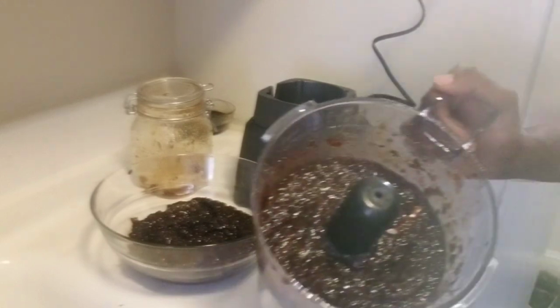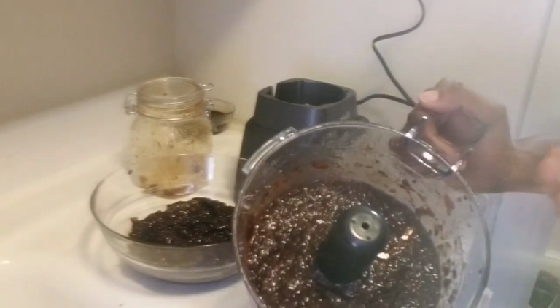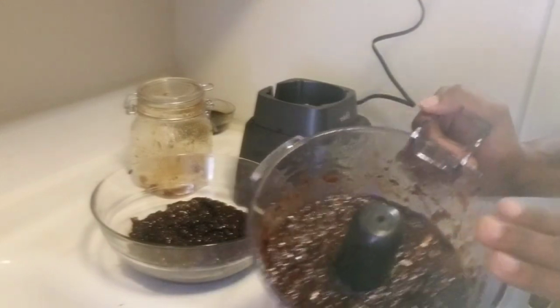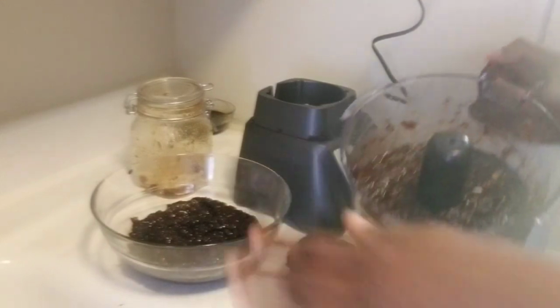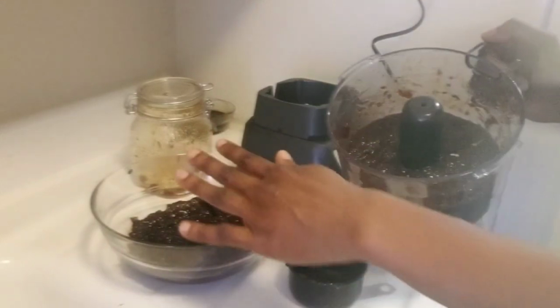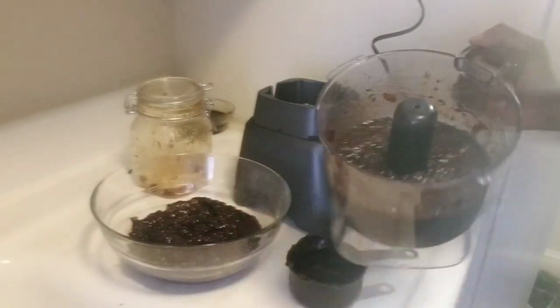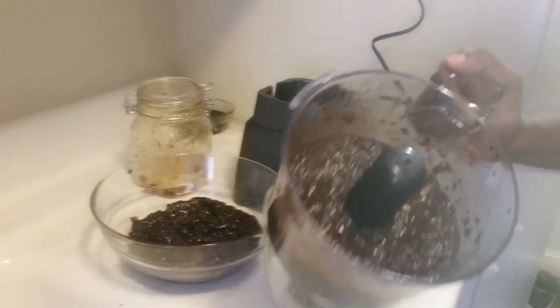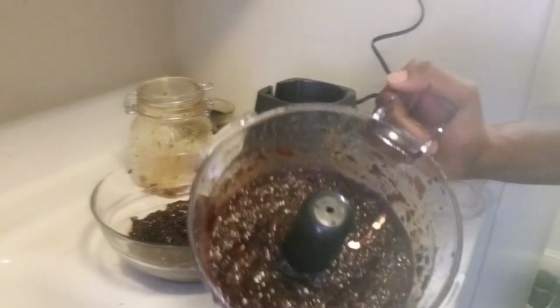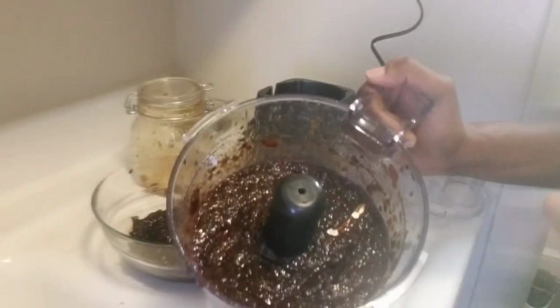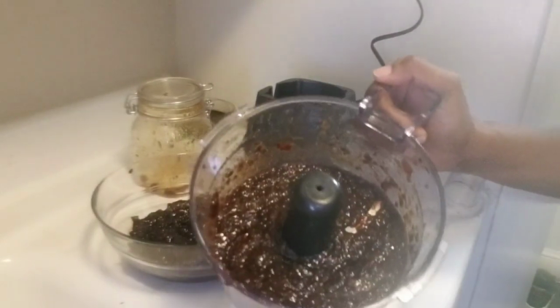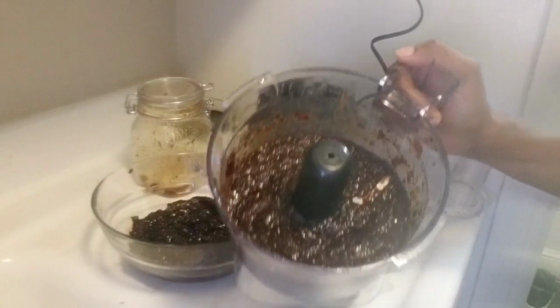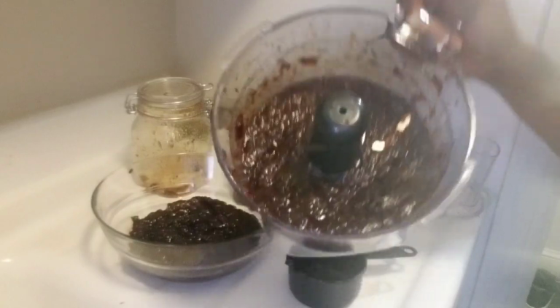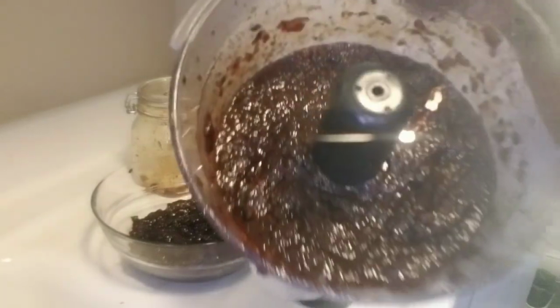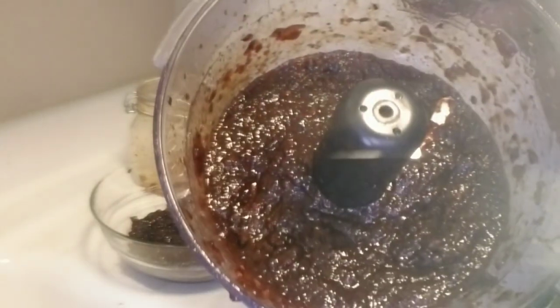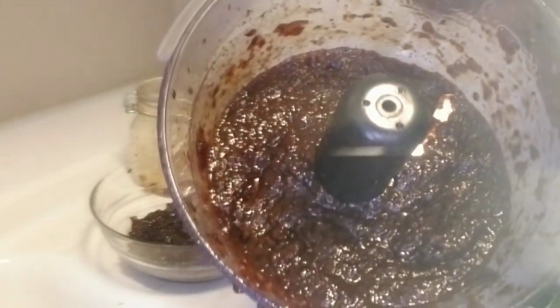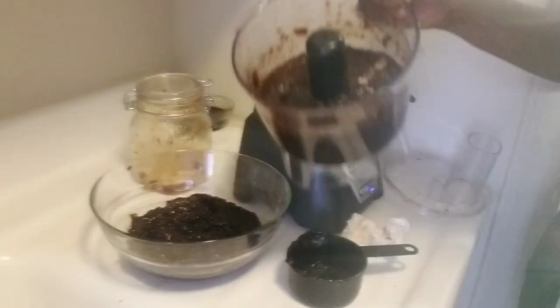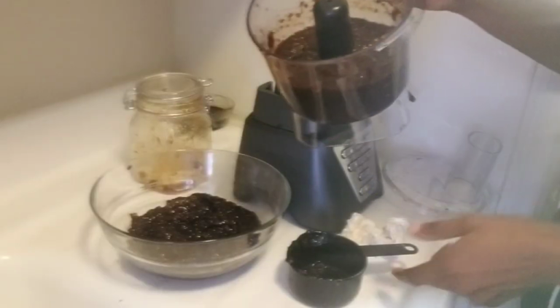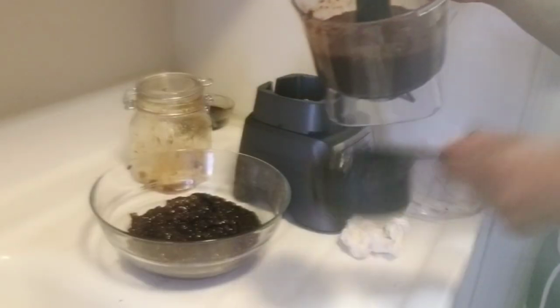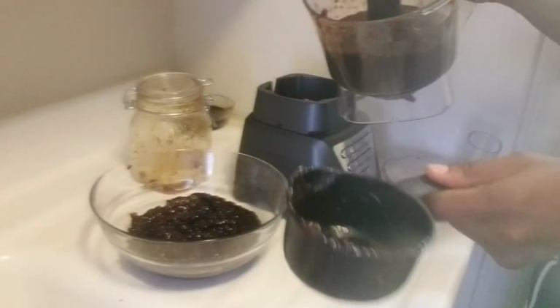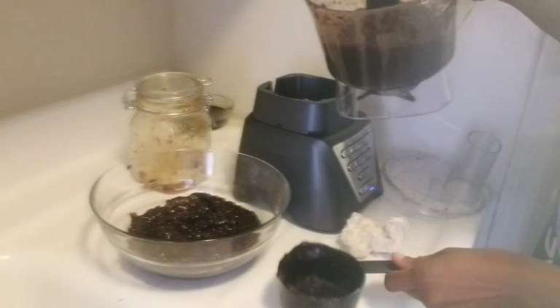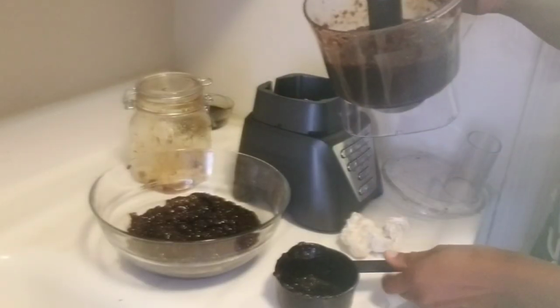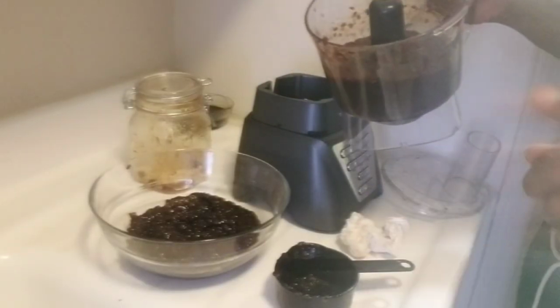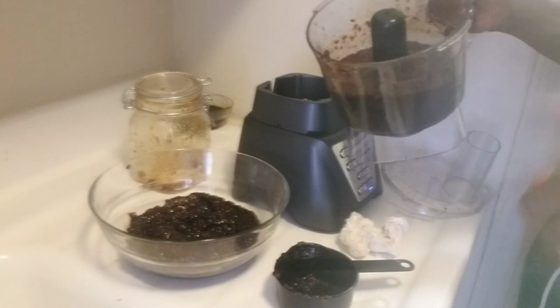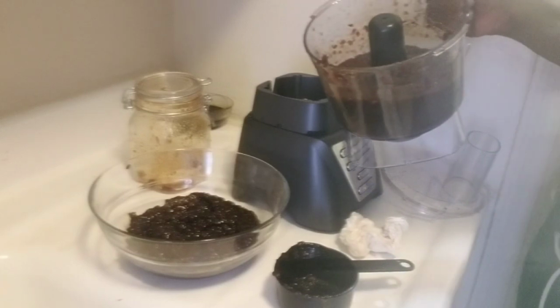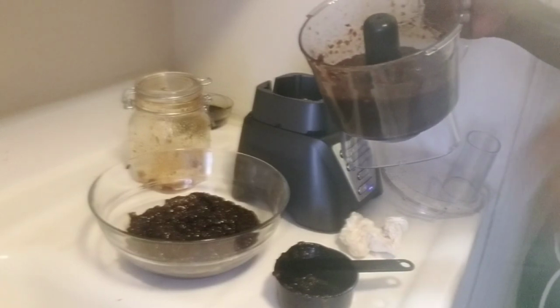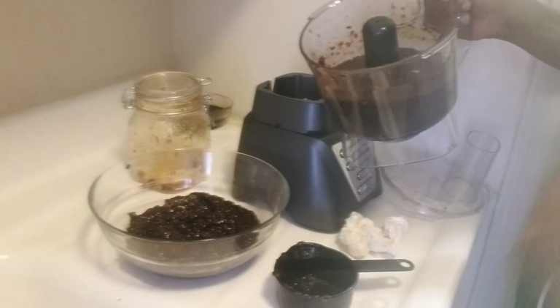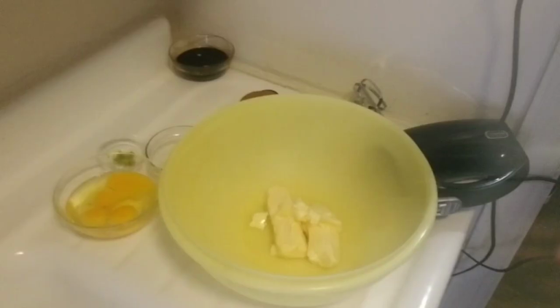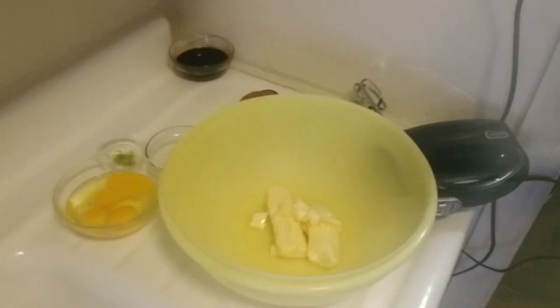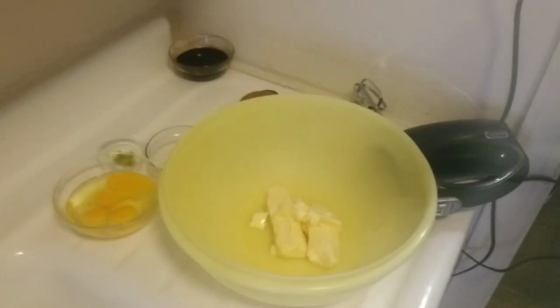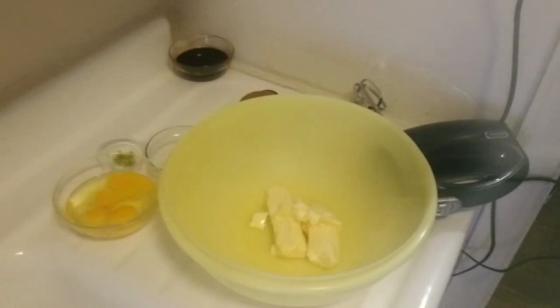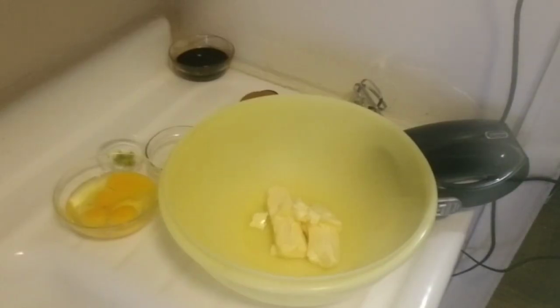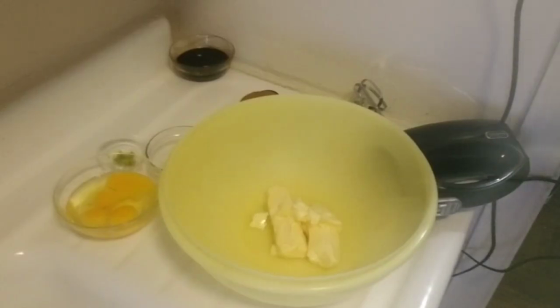Some puree, some coarse — so this is finished. I'm measuring along the way. Remember, I have soaked five cups of fruit. I'm going to proceed to the third step.